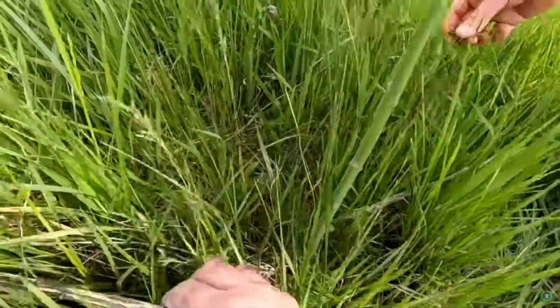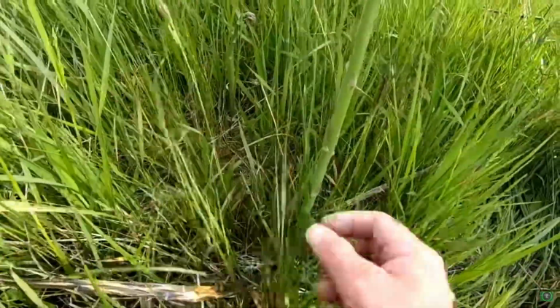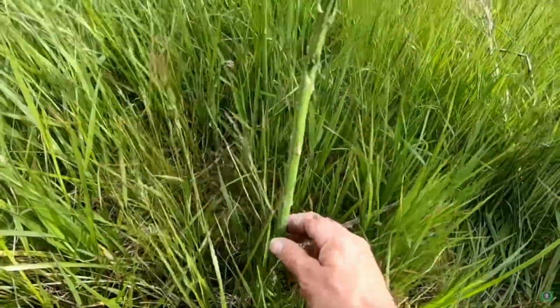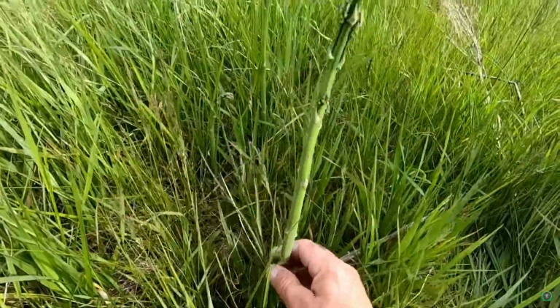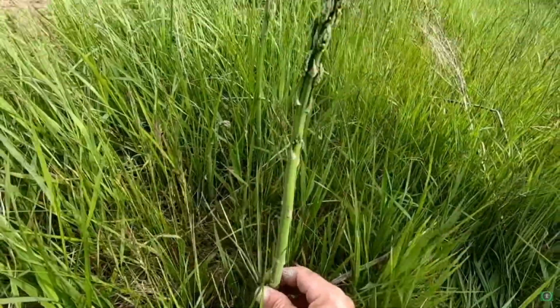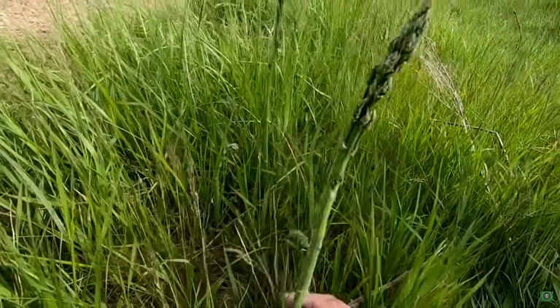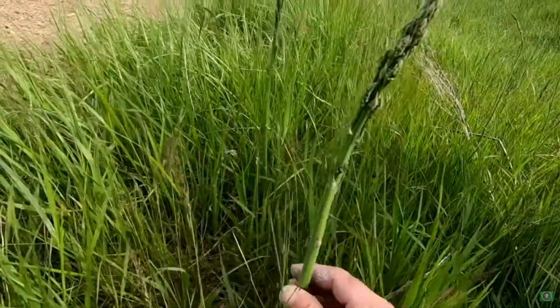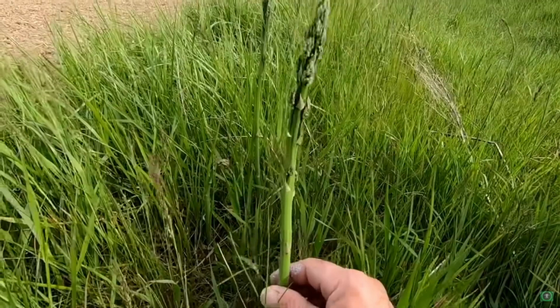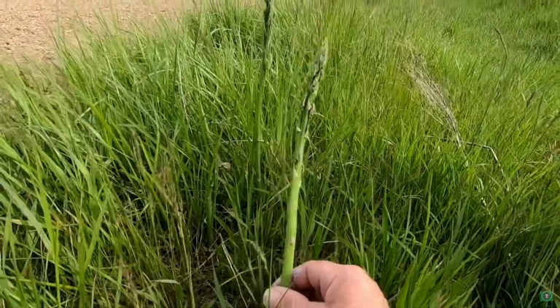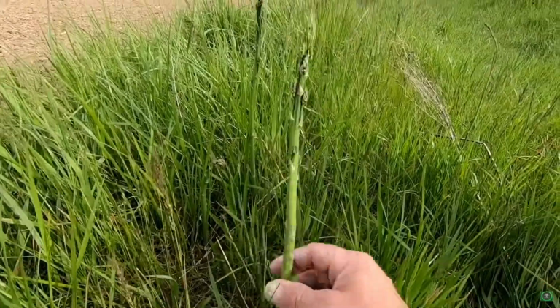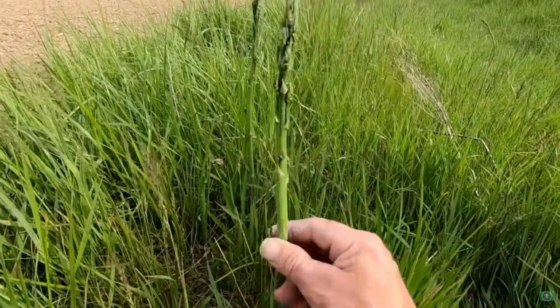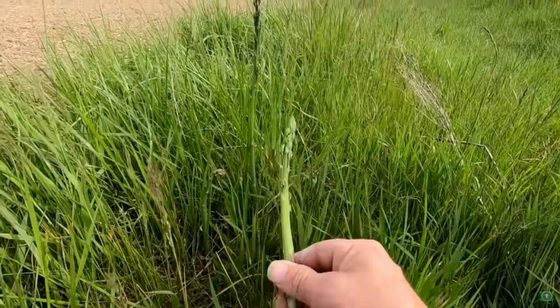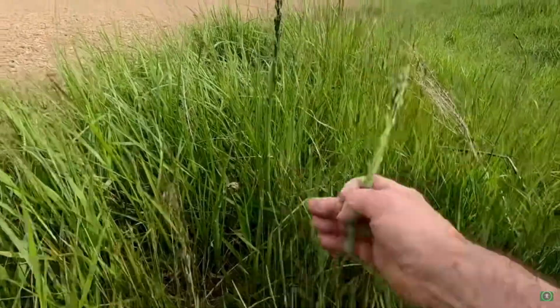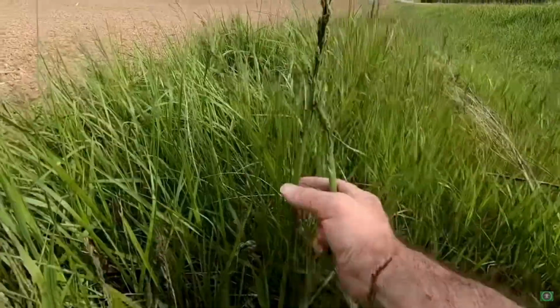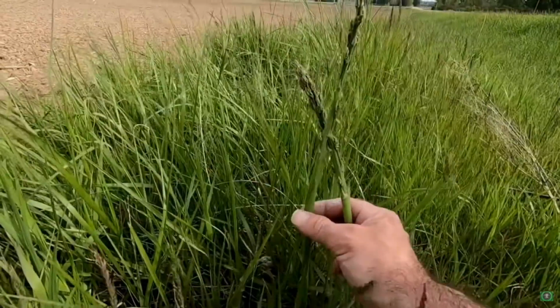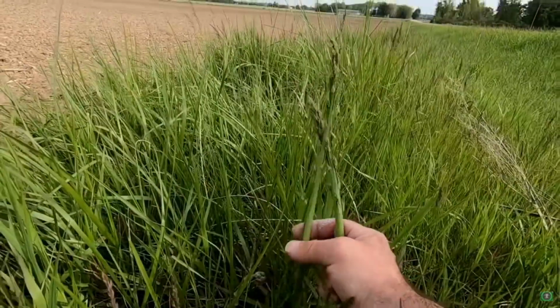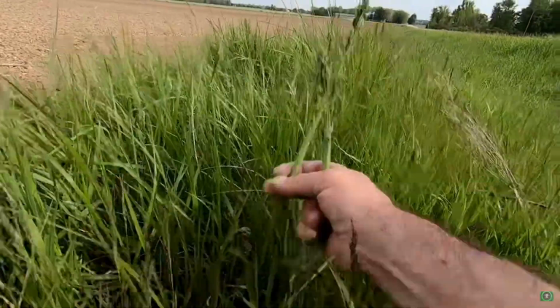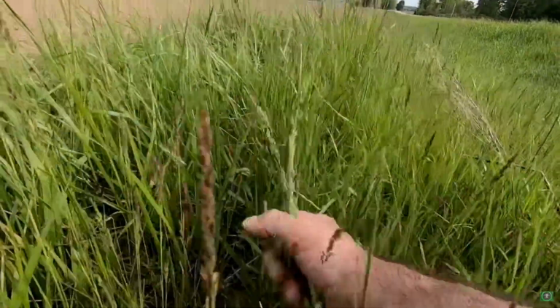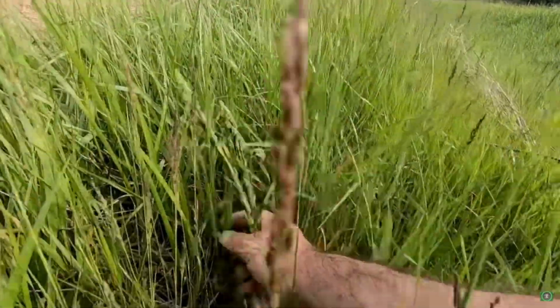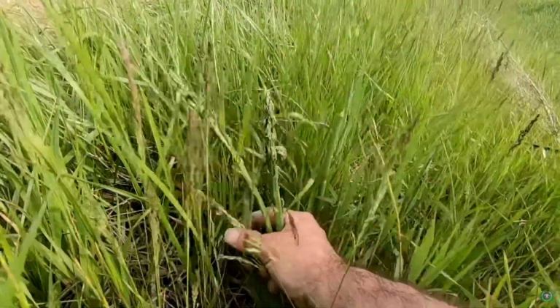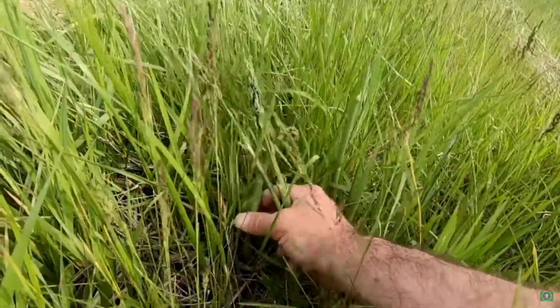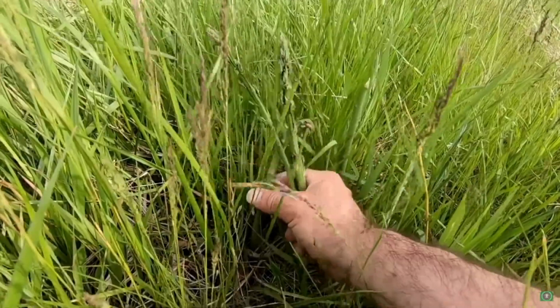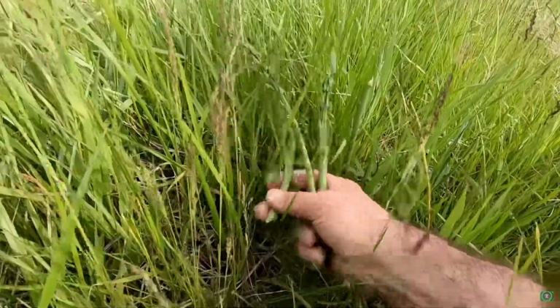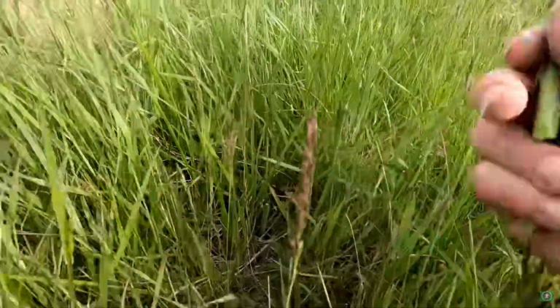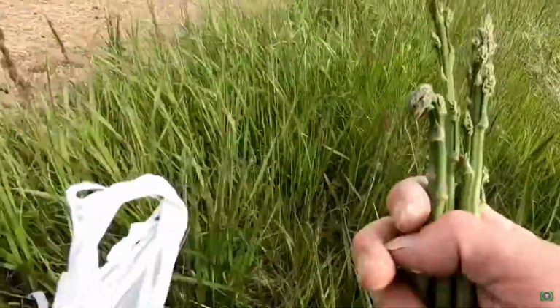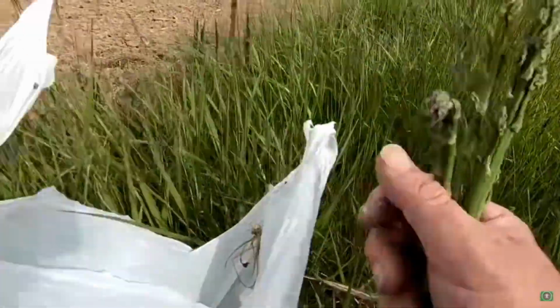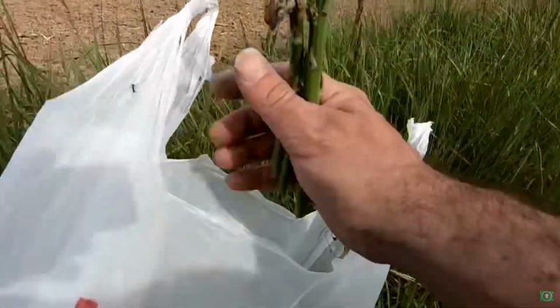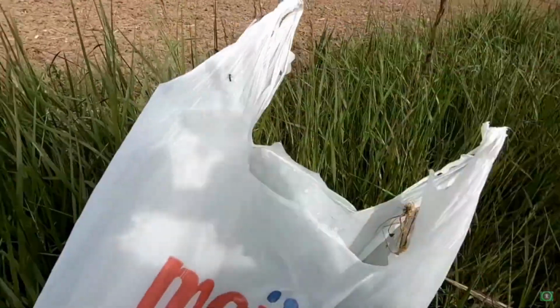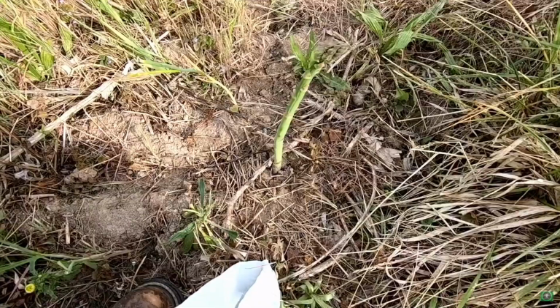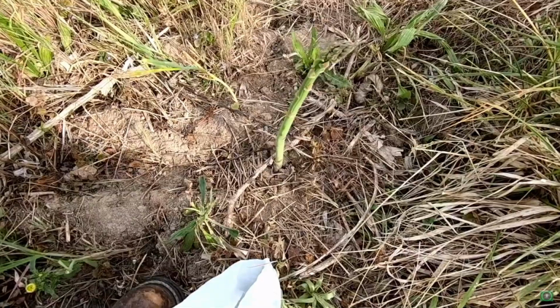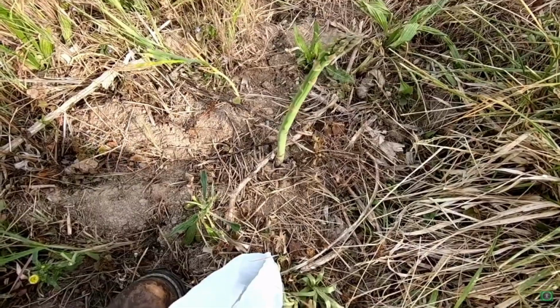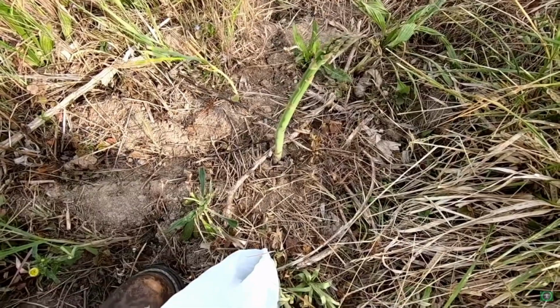Firstly, go to a ditch on the side of the road and spend several hours hunting for your own asparagus growing in the wild. Remember, we always want to get grass-fed free-range asparagus, not the grain-fed farm-raised asparagus.